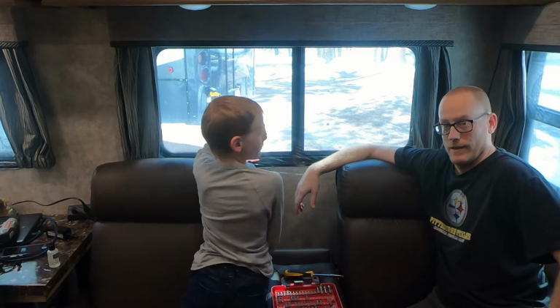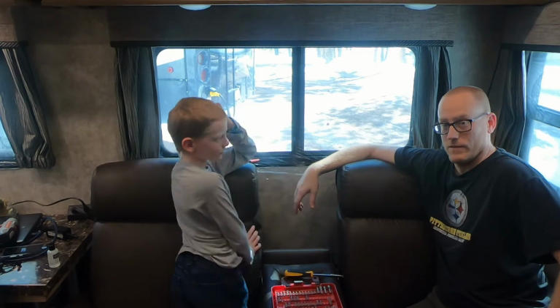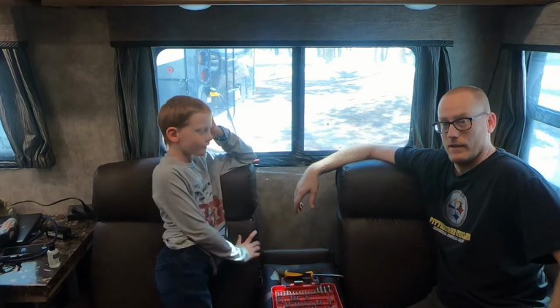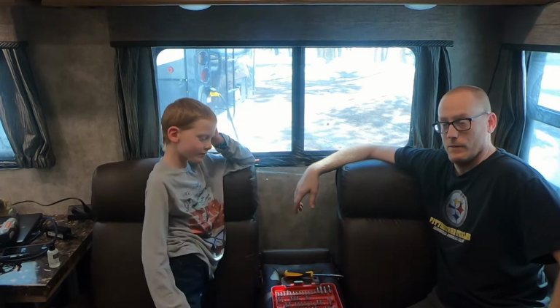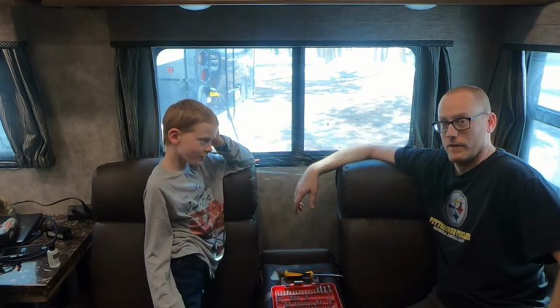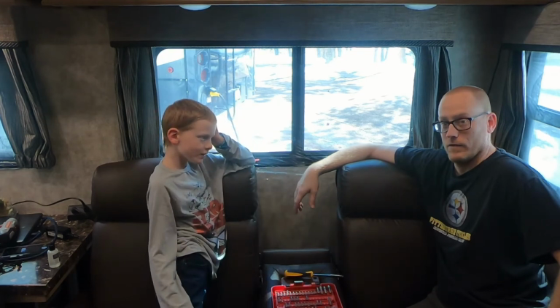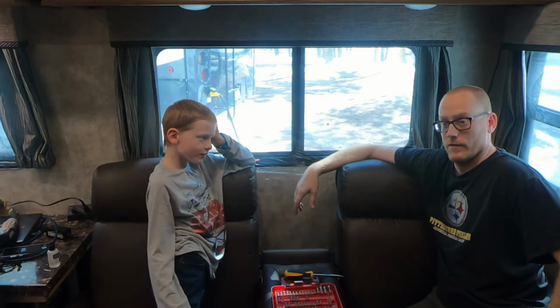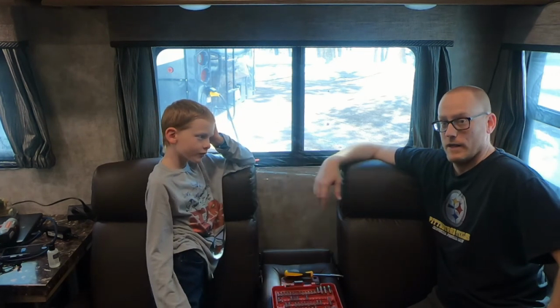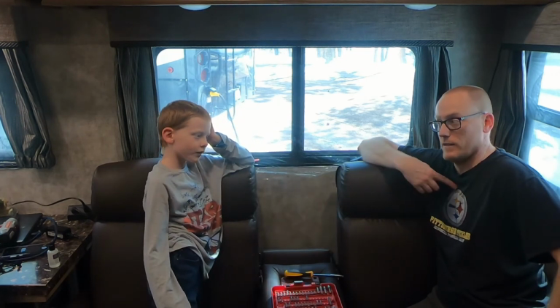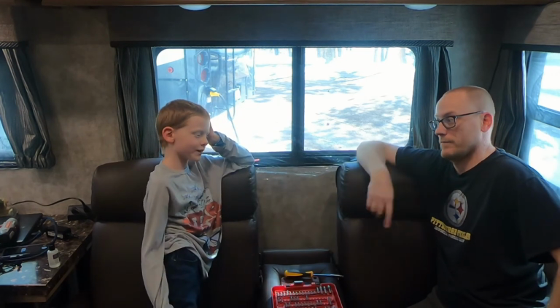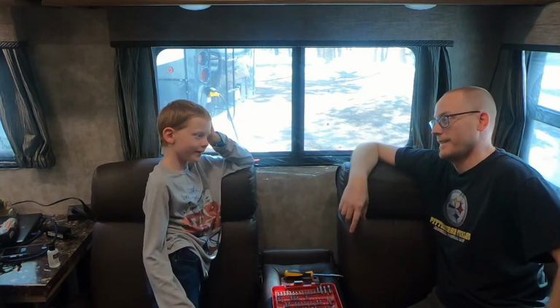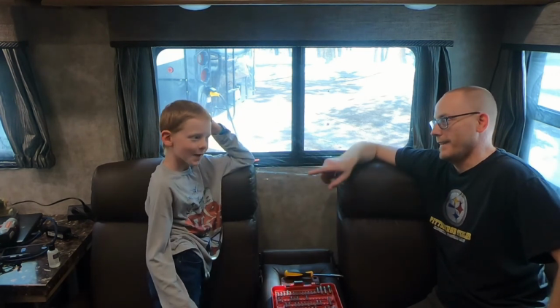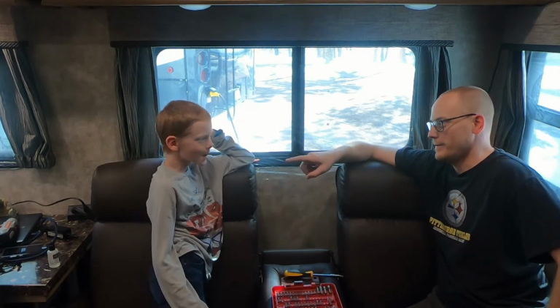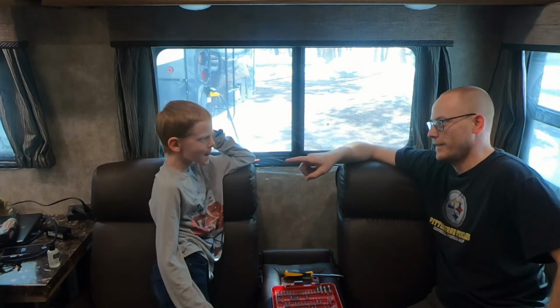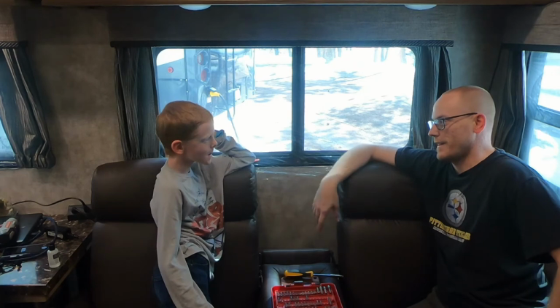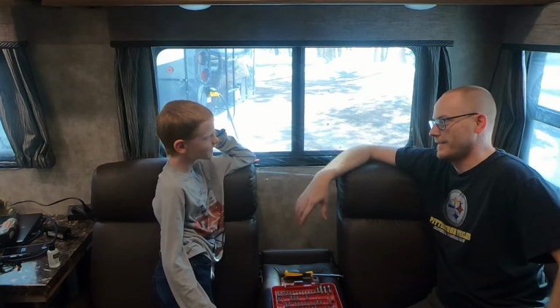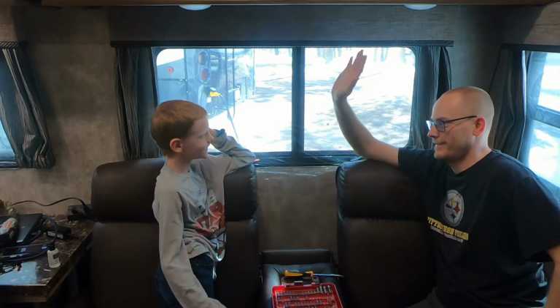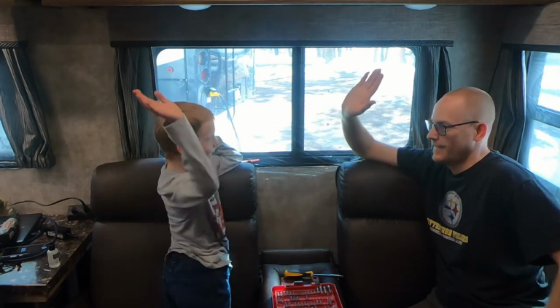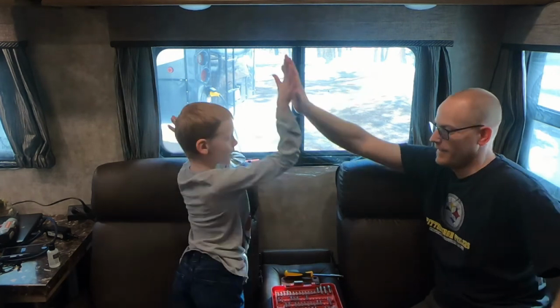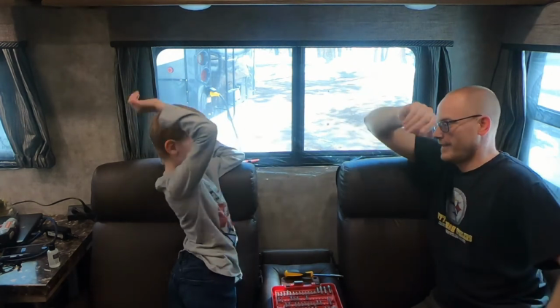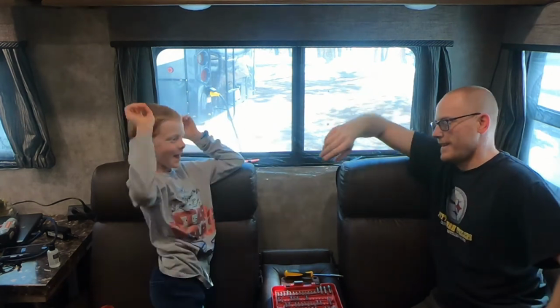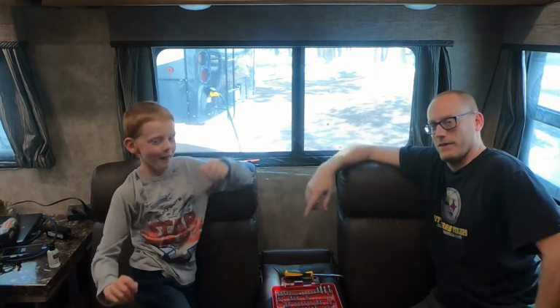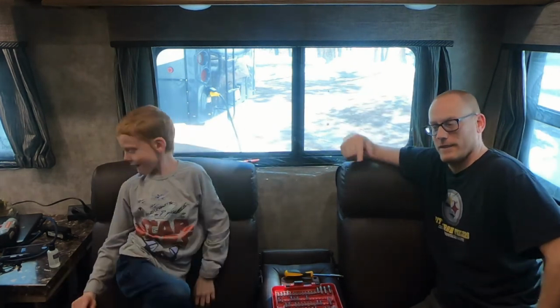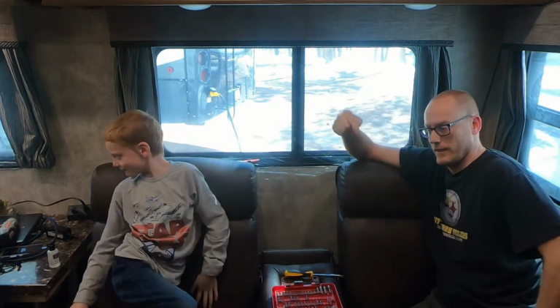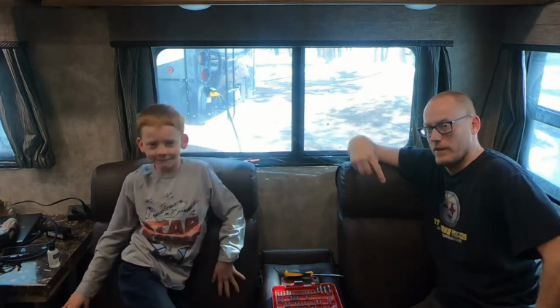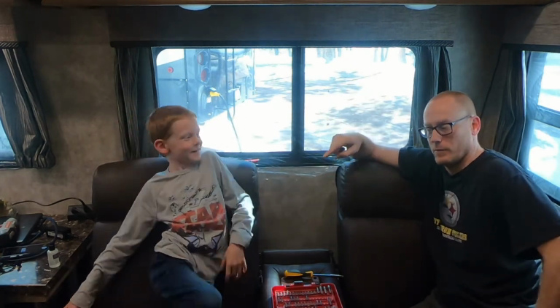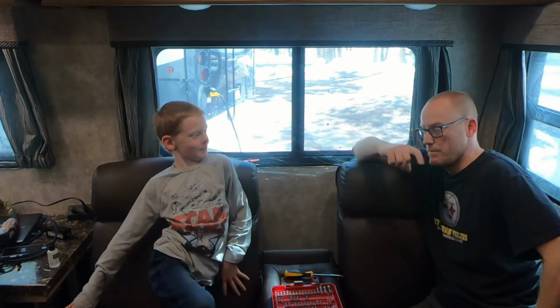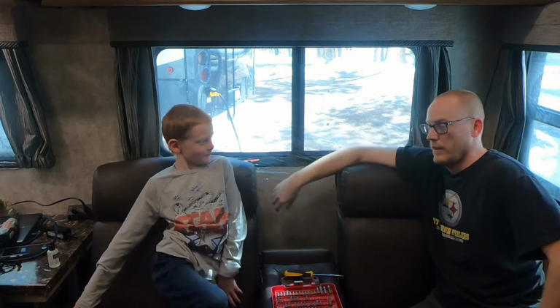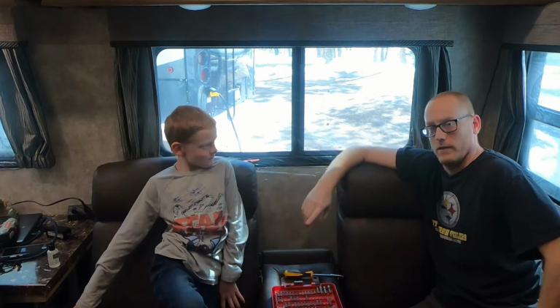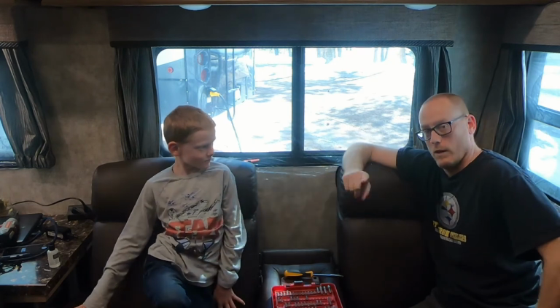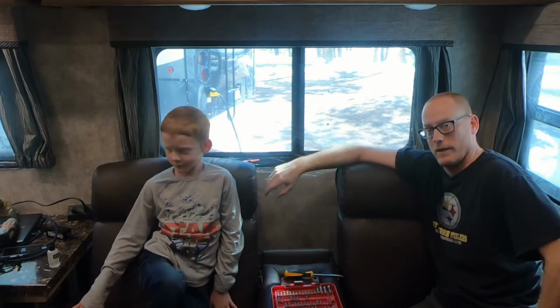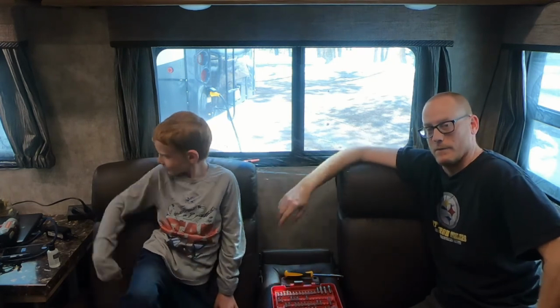That's all for this episode of the Alcohol-Free RV. My name's Todd, I'm Simon, and he's my little helper today. Don't forget to like this video and subscribe, and we will see you next time.